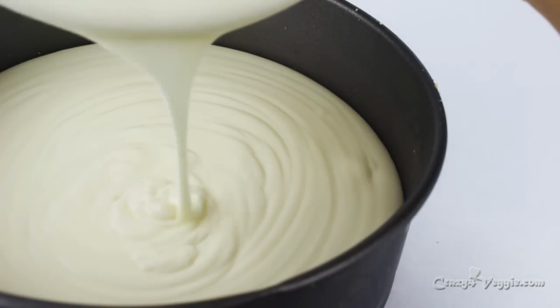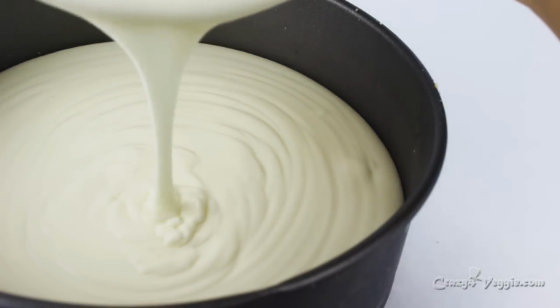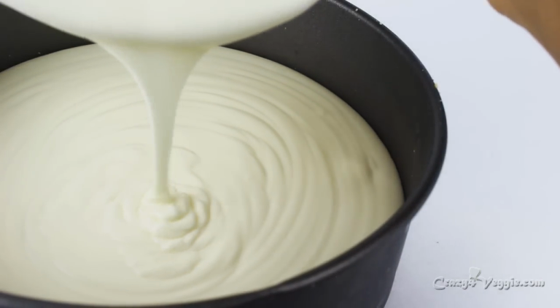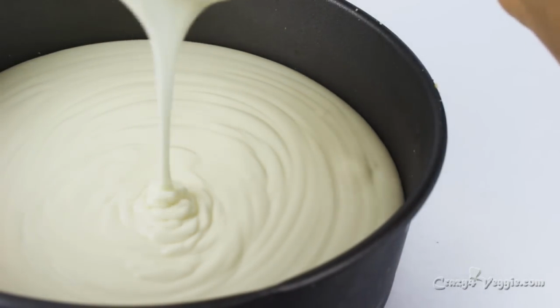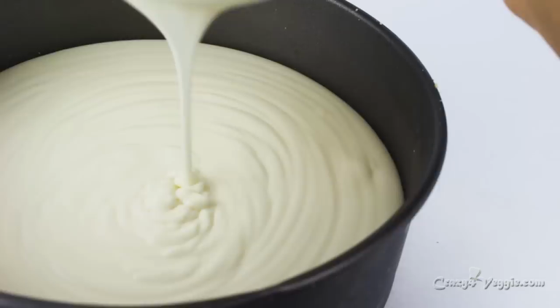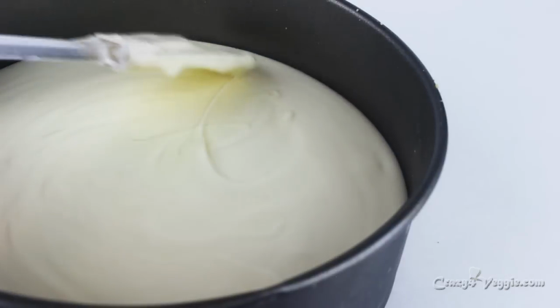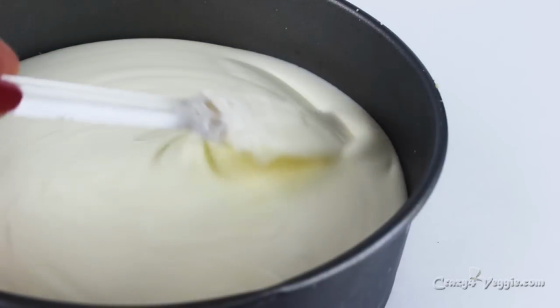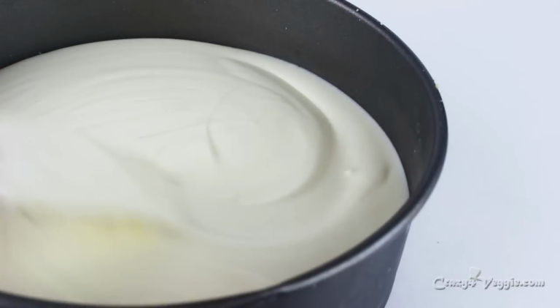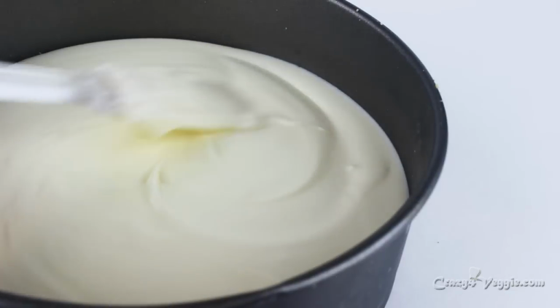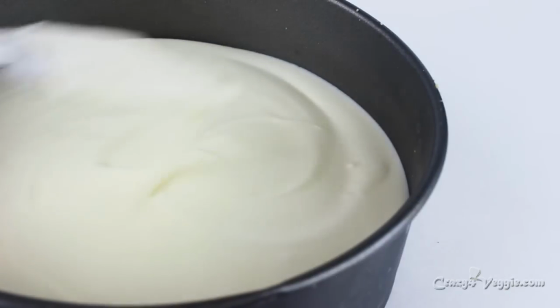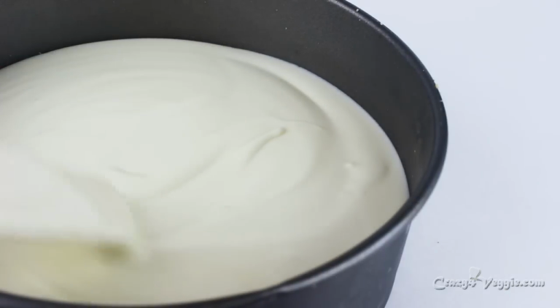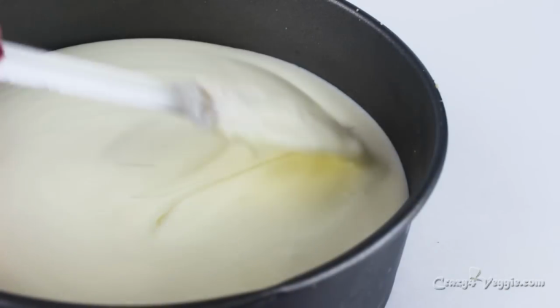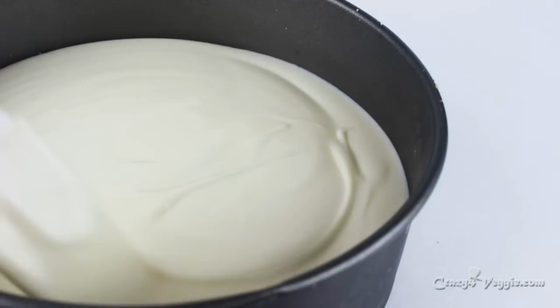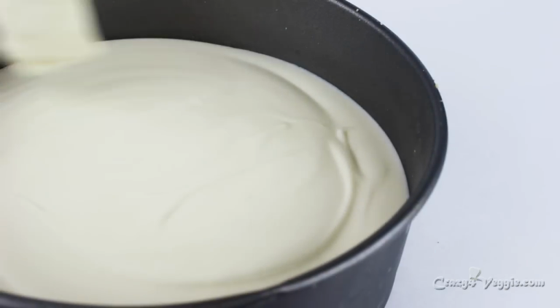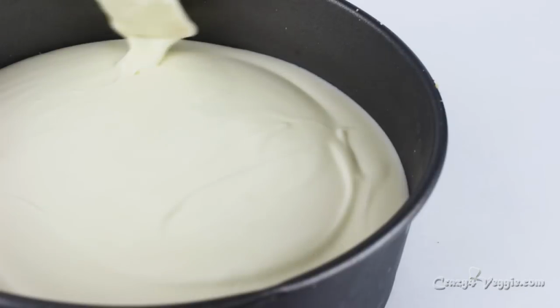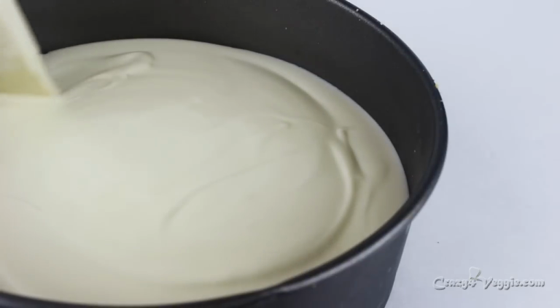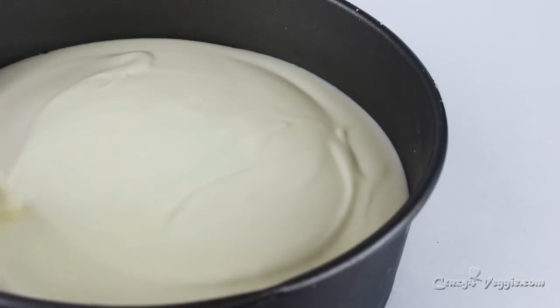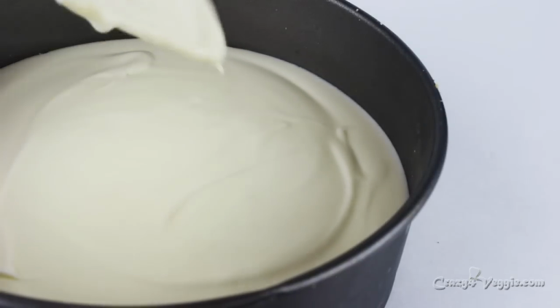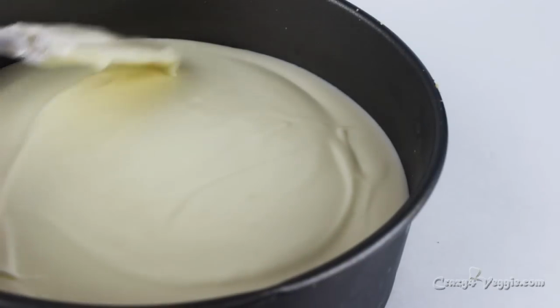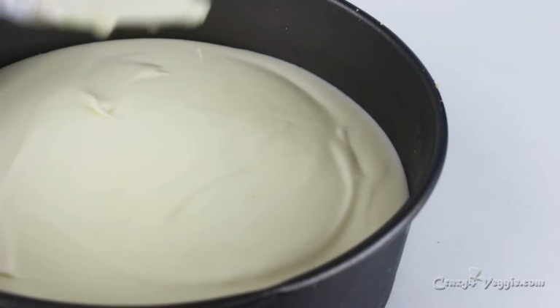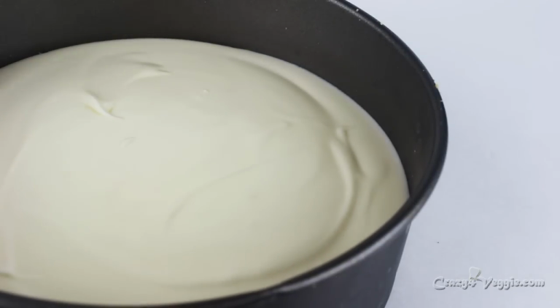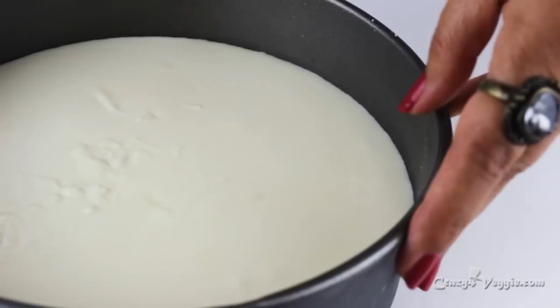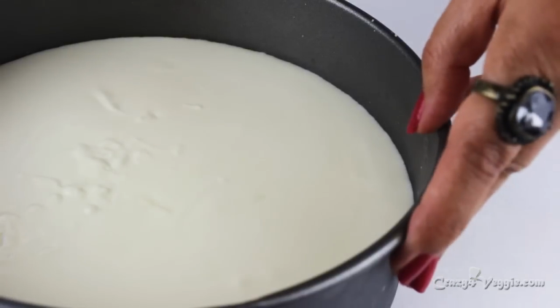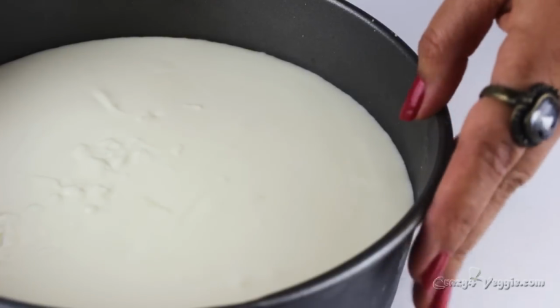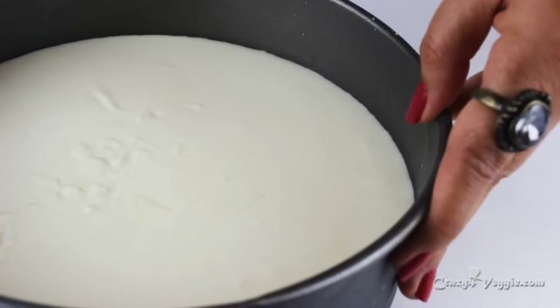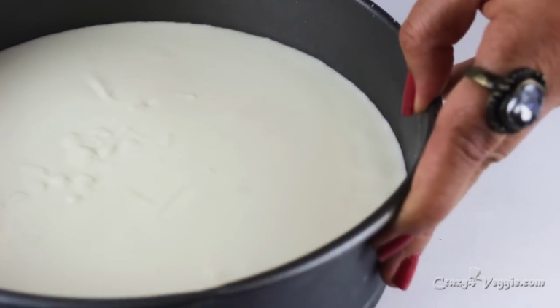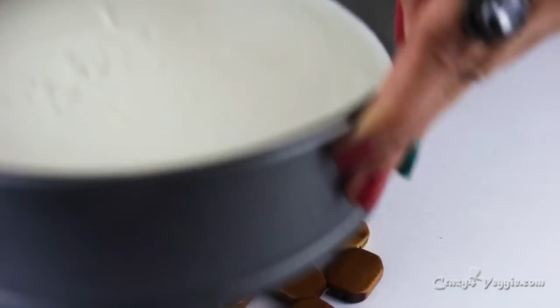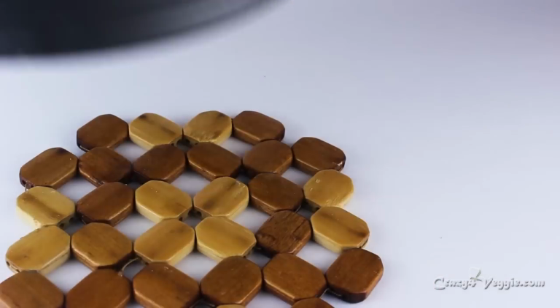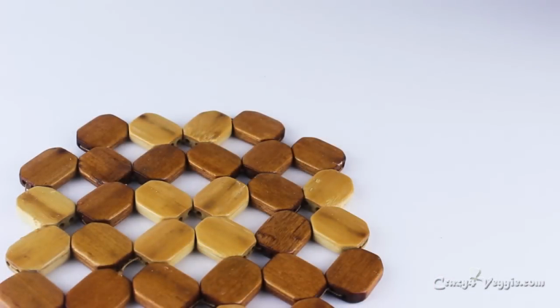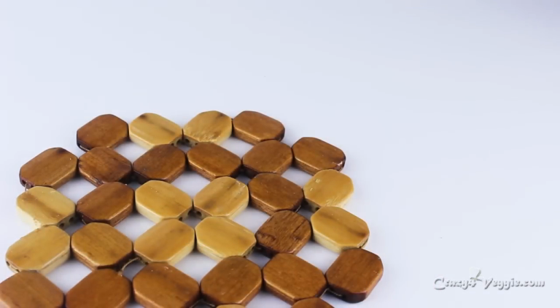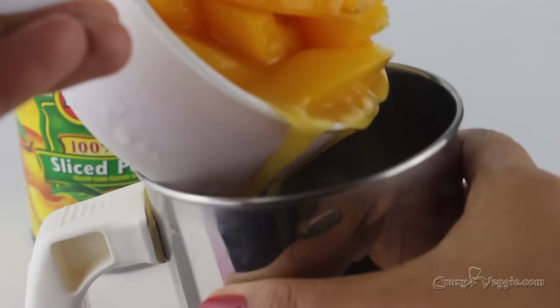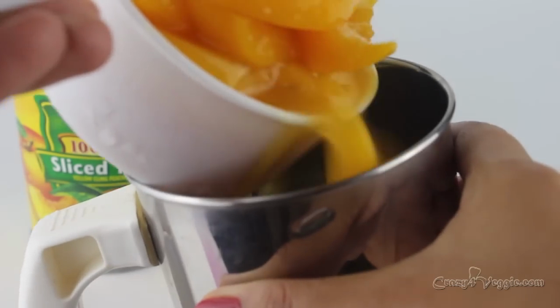Here we are with a beautiful creamy white chocolate cream. Pour this mixture into our cake pan and try to even the surface. Give it one or two taps to release any air bubbles and even the surface, then let it set in the refrigerator while we work on our last layer — the peach.